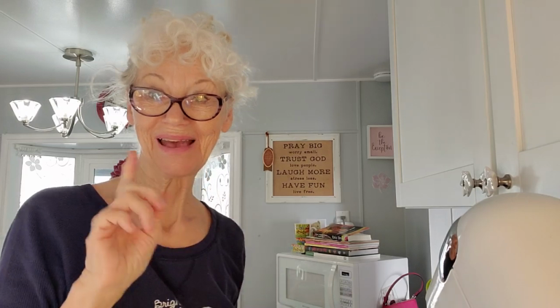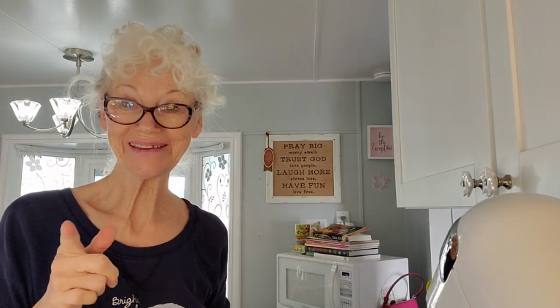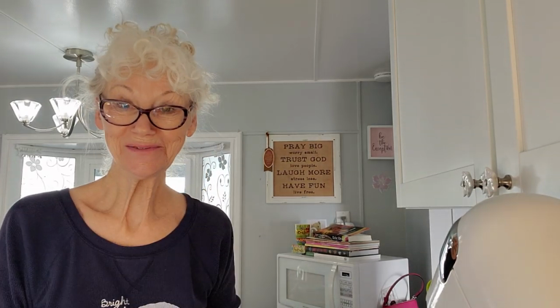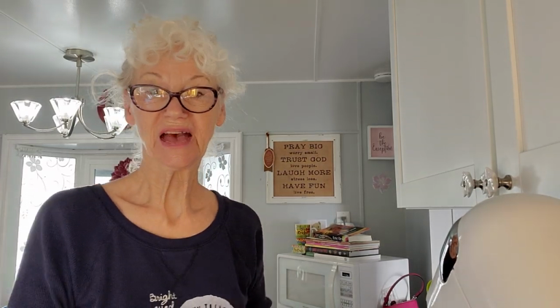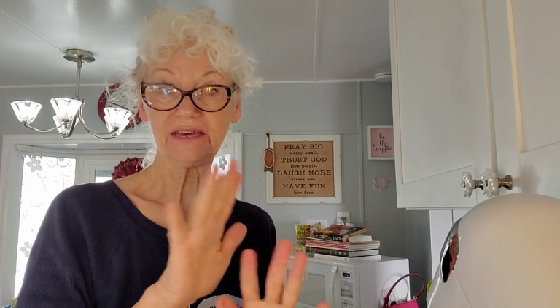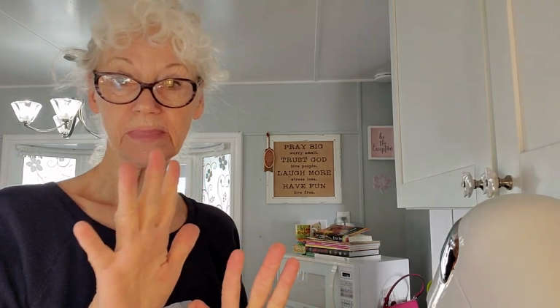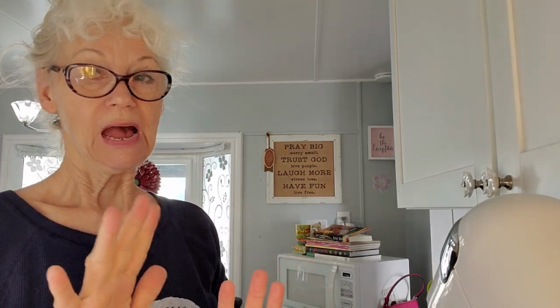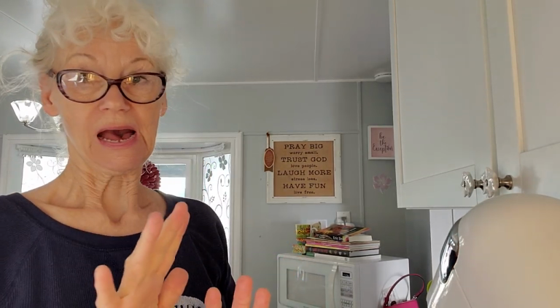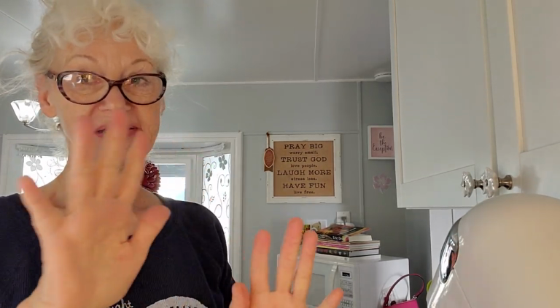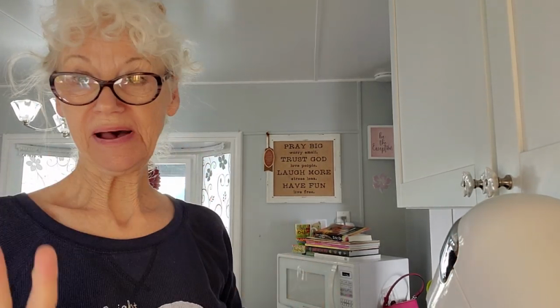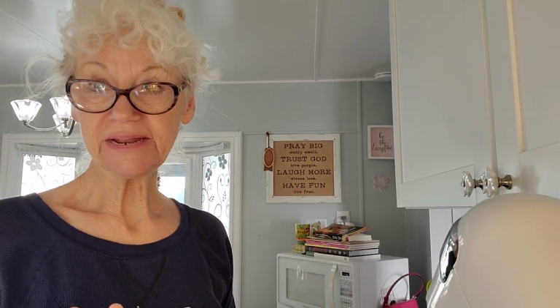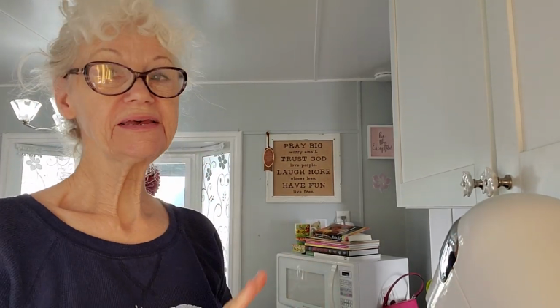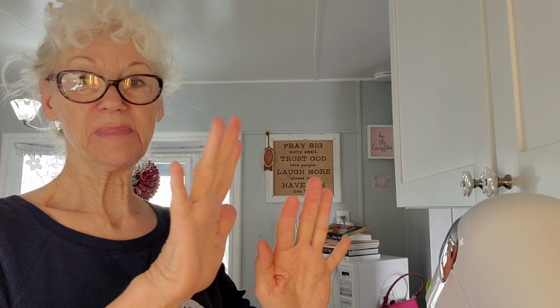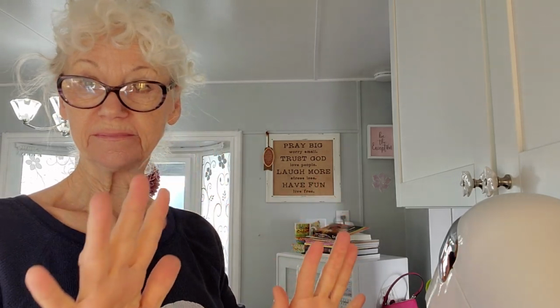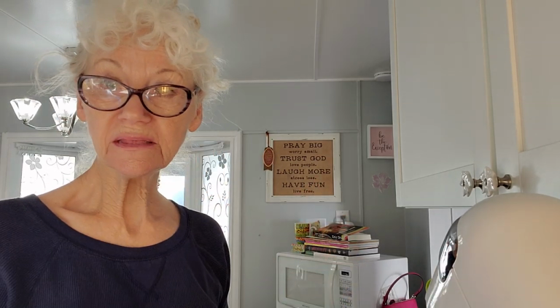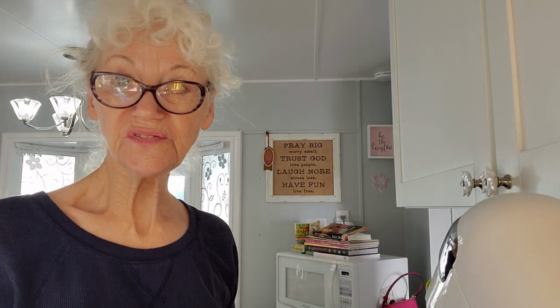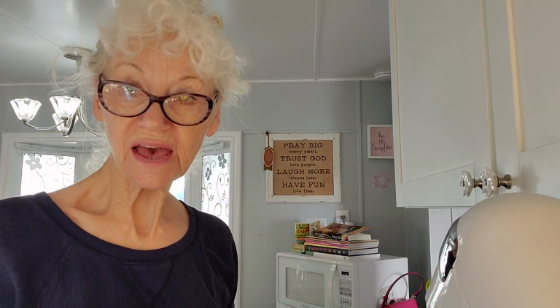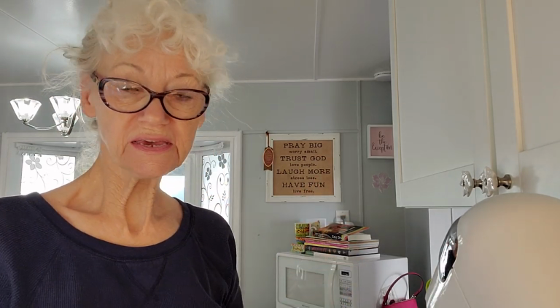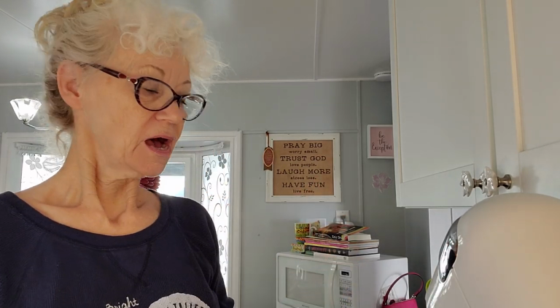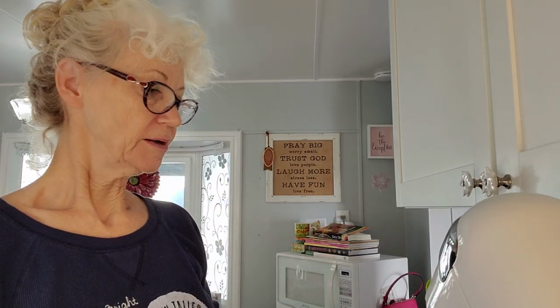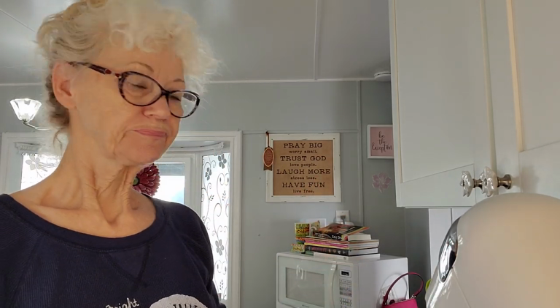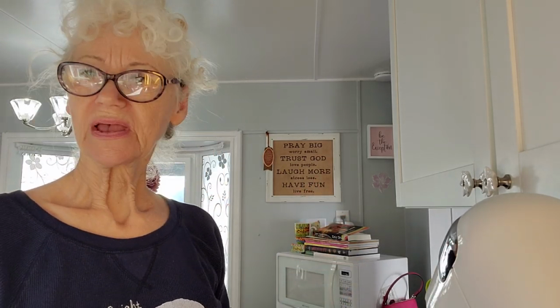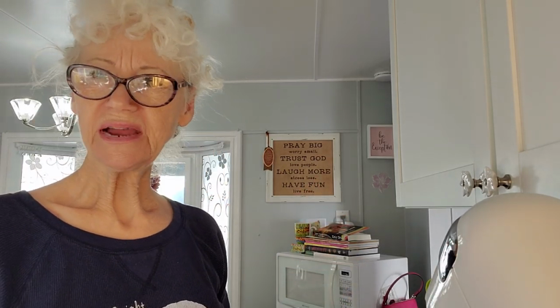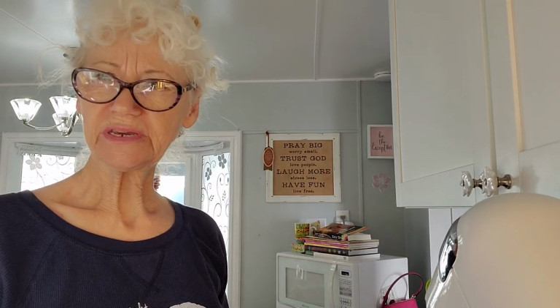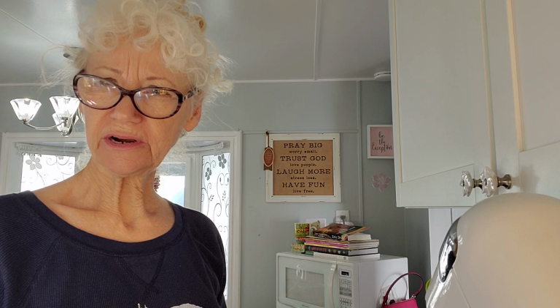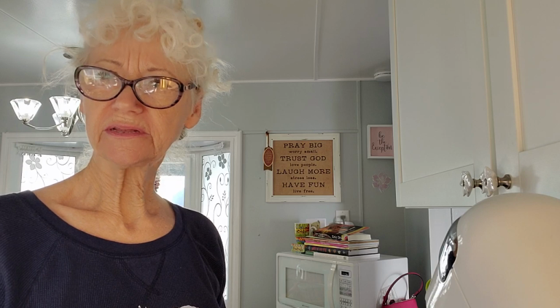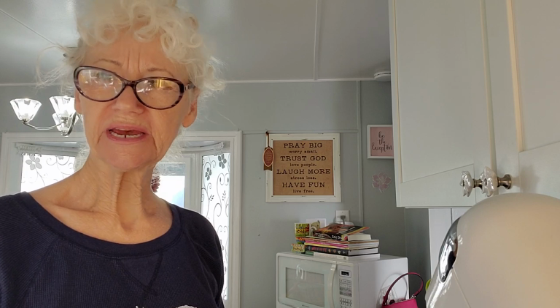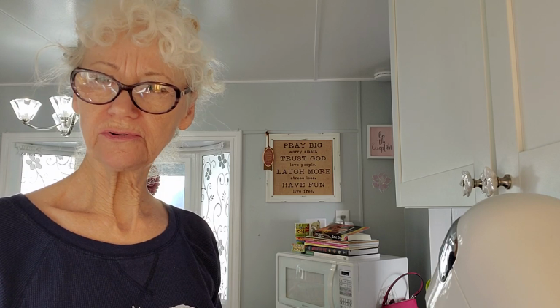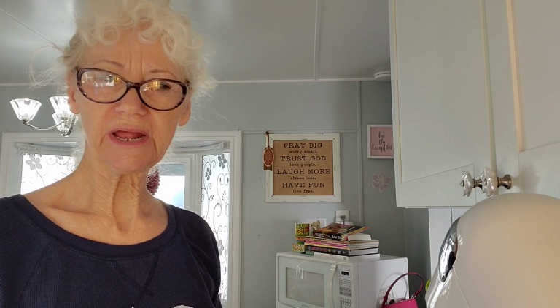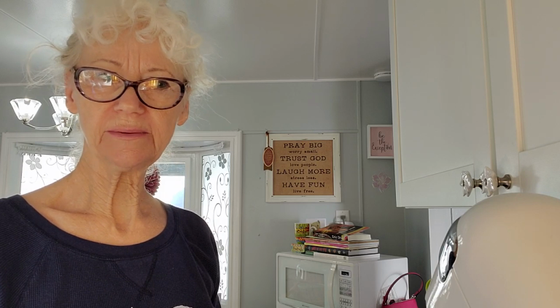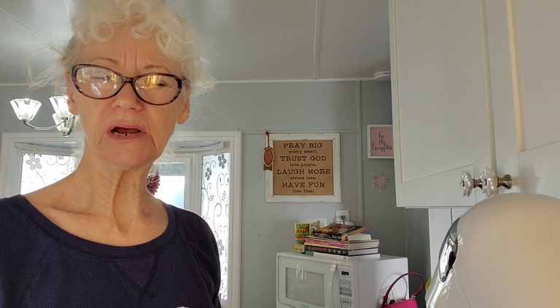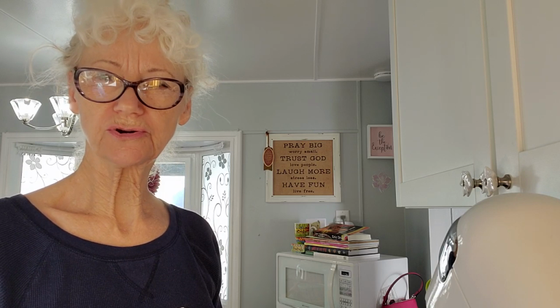Hey y'all! I'm making the meatloaf today. I may do the carrots and the potatoes today, but I'm not sure.